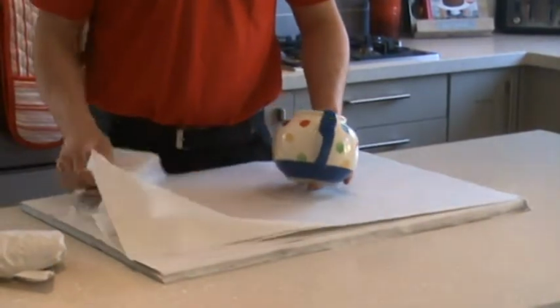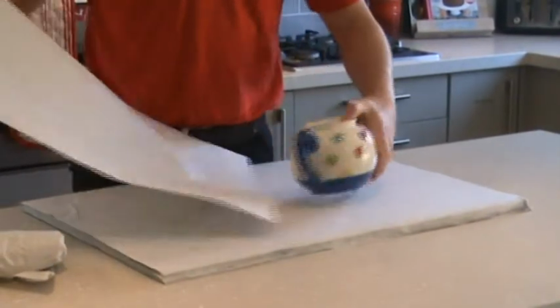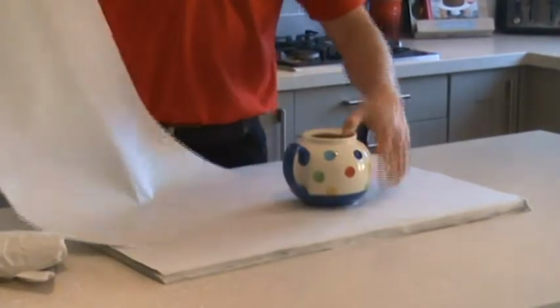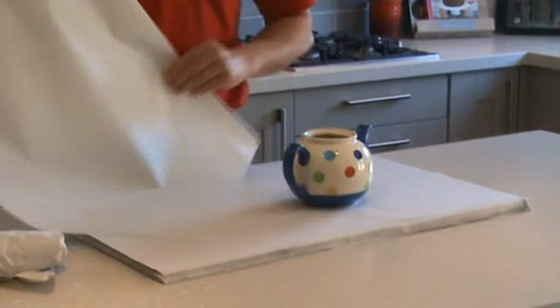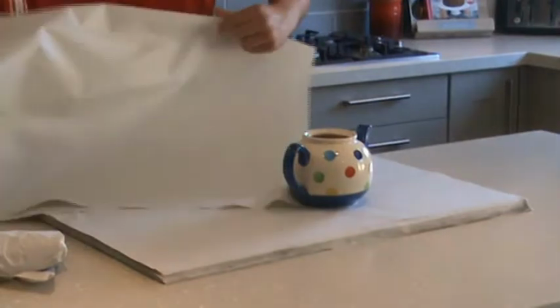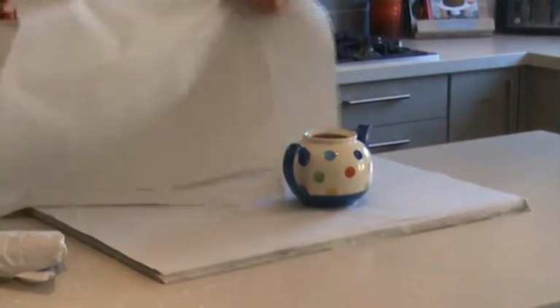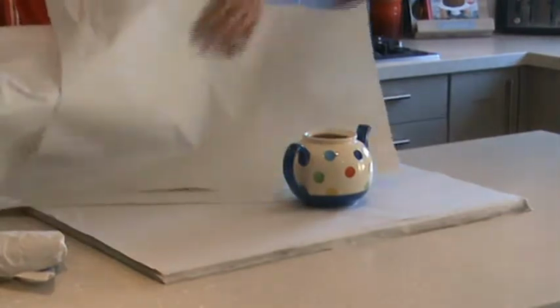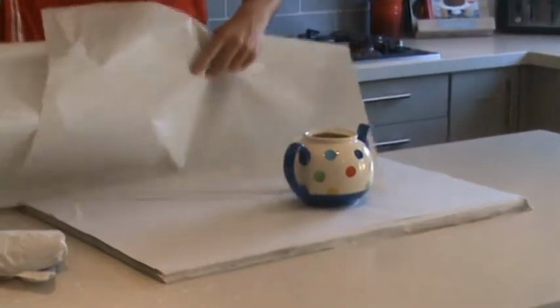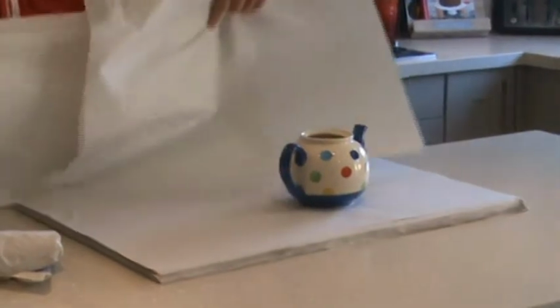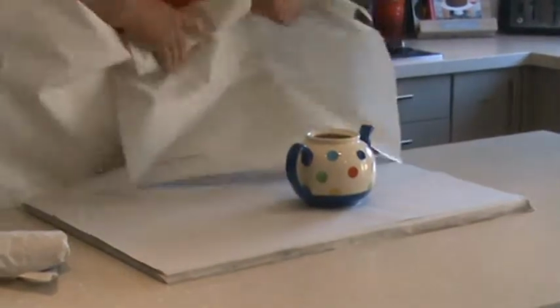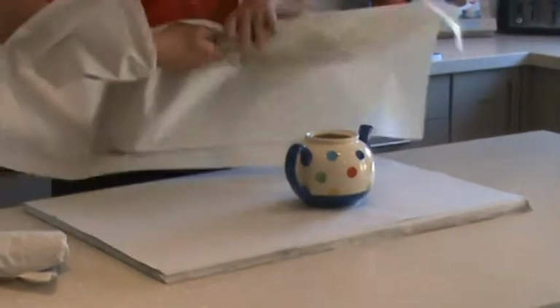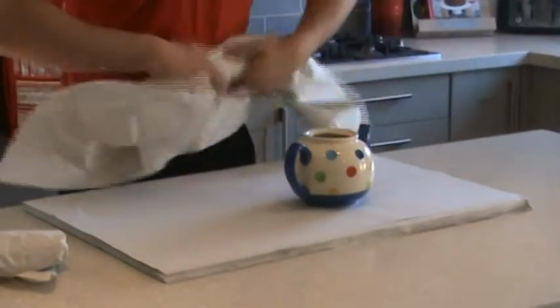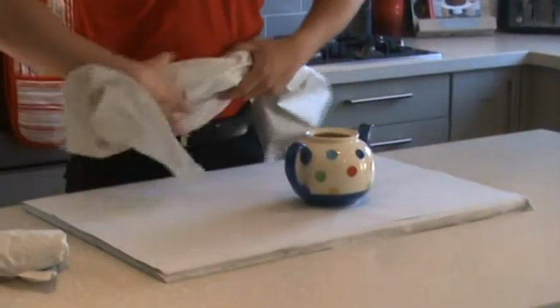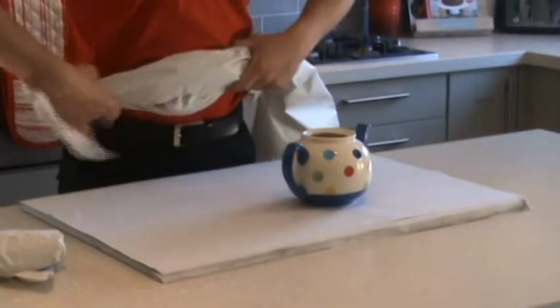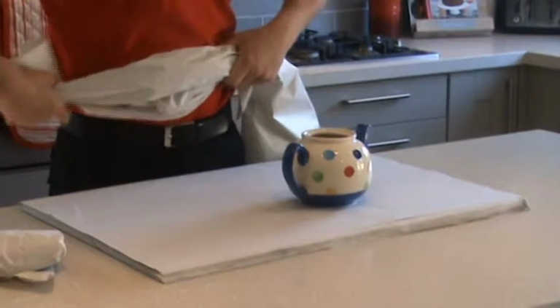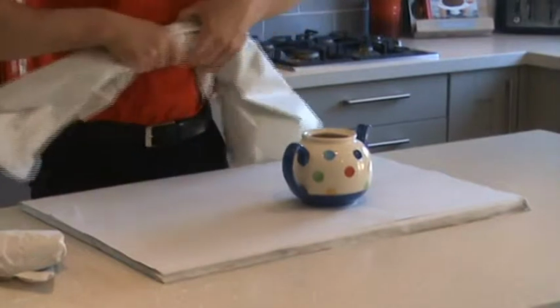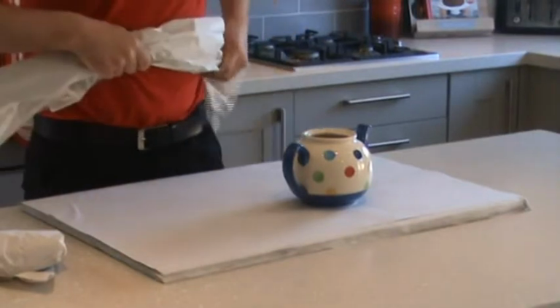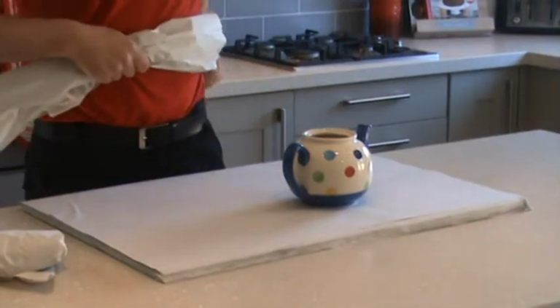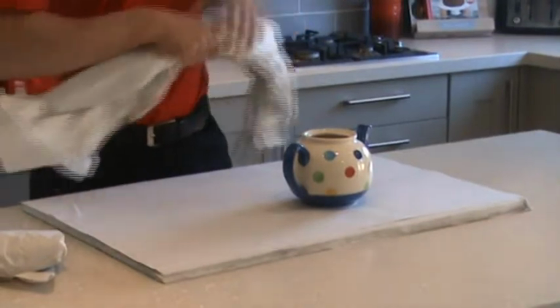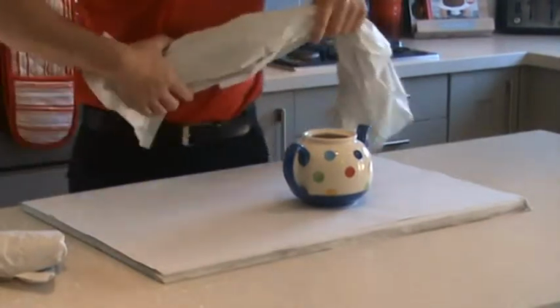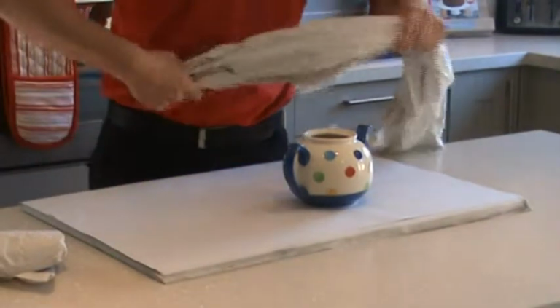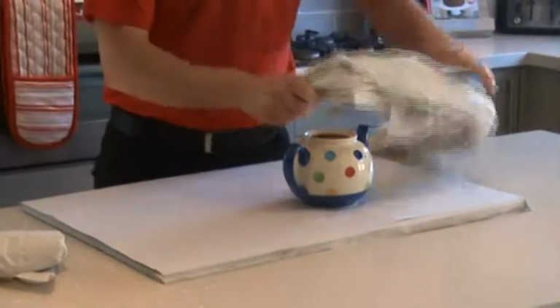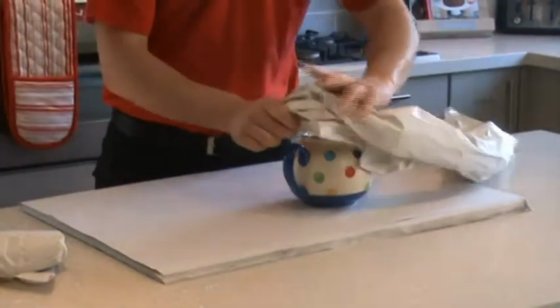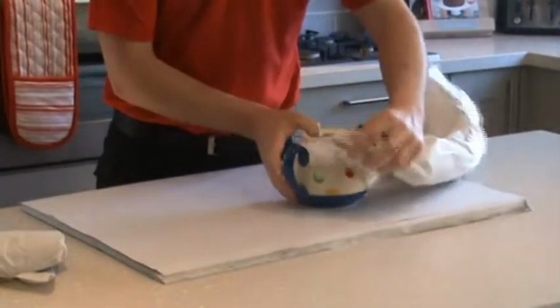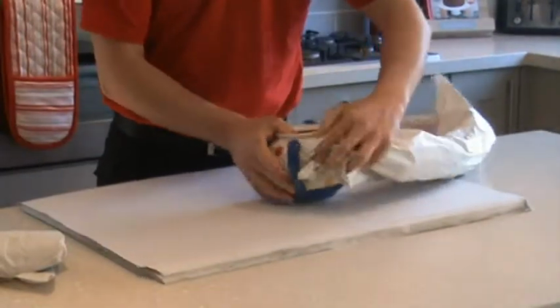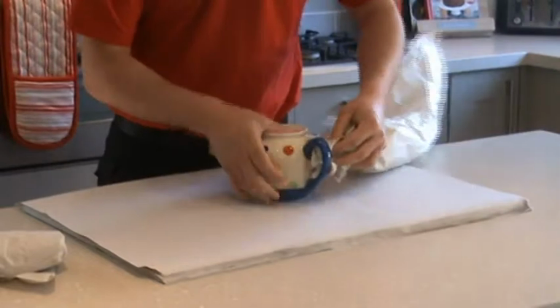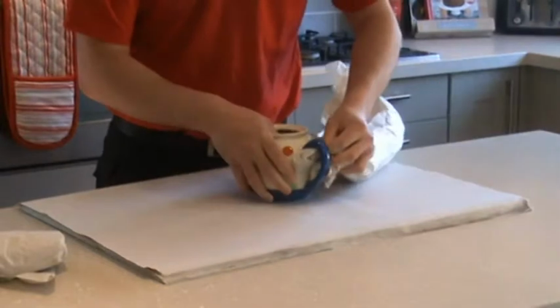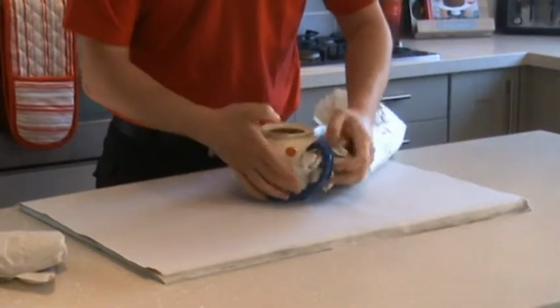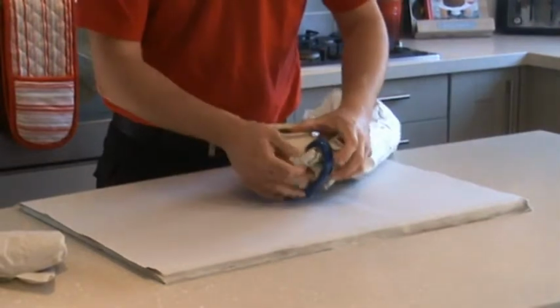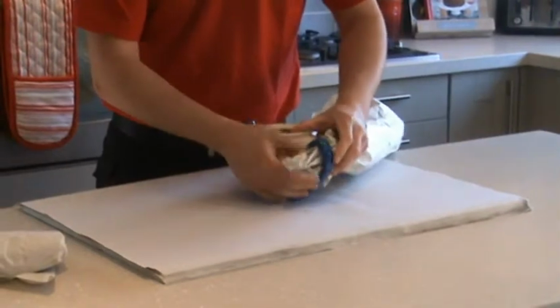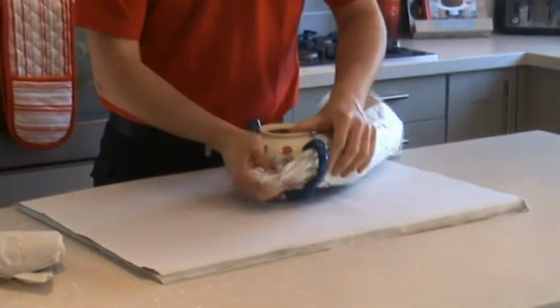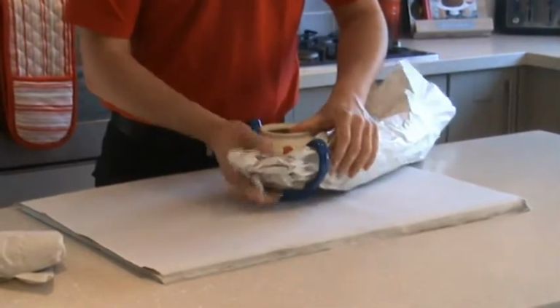Place your teapot on top of your stack of paper. Take a couple of sheets and roll them loosely to form a tube. Wrap the tube around the body of the teapot, making sure to cover the spout and handle well. Add extra padding to the spout if necessary.